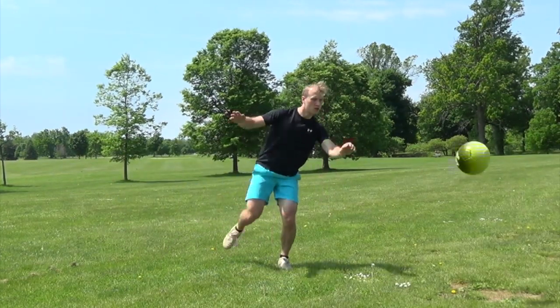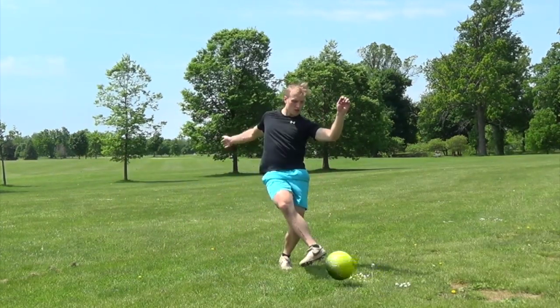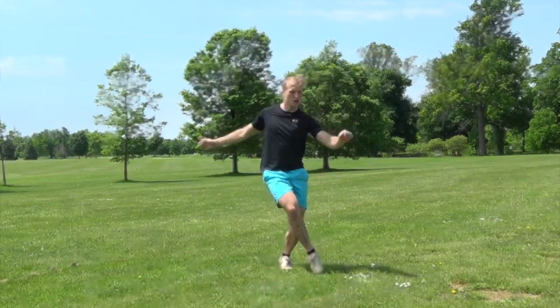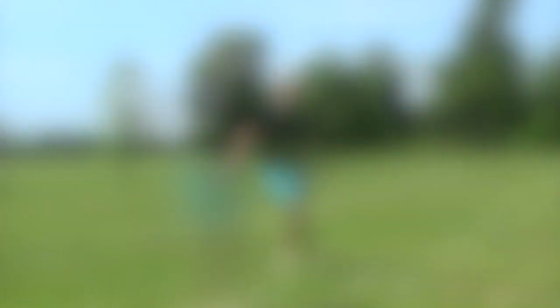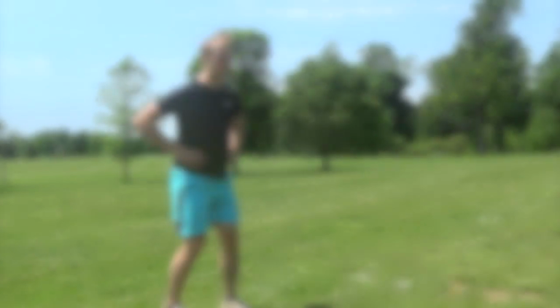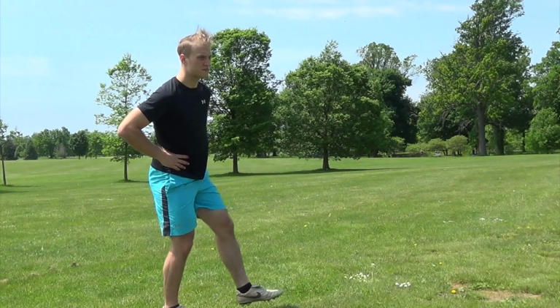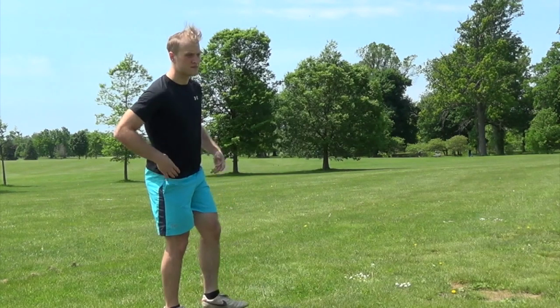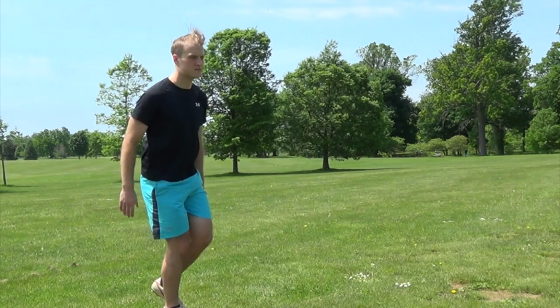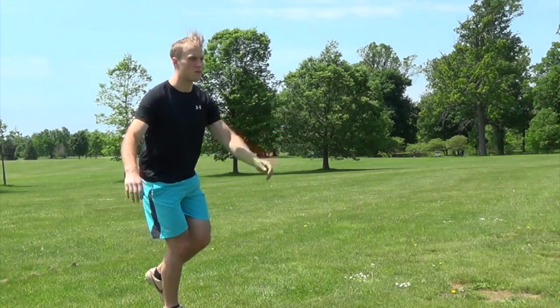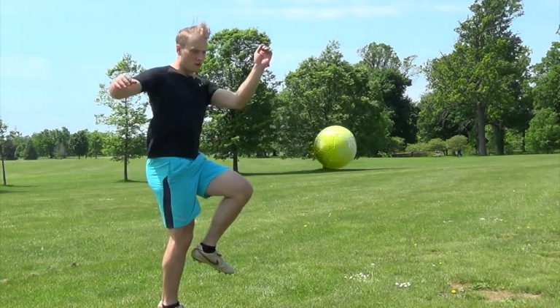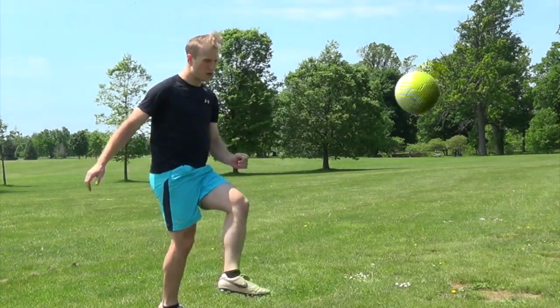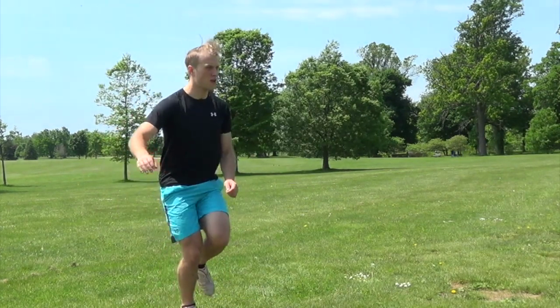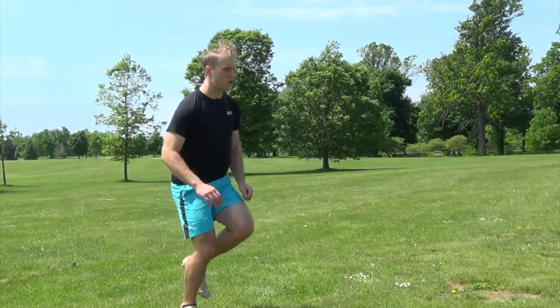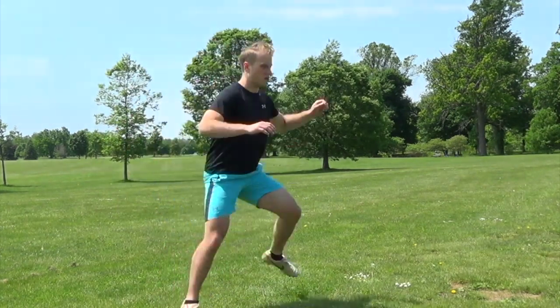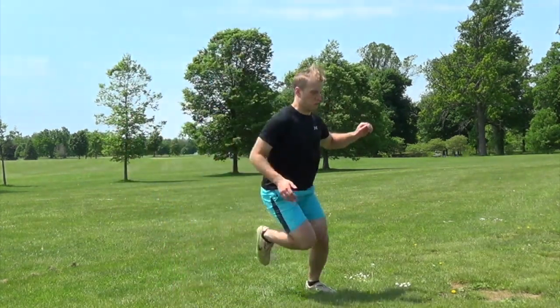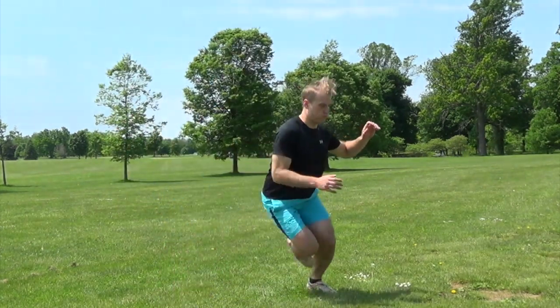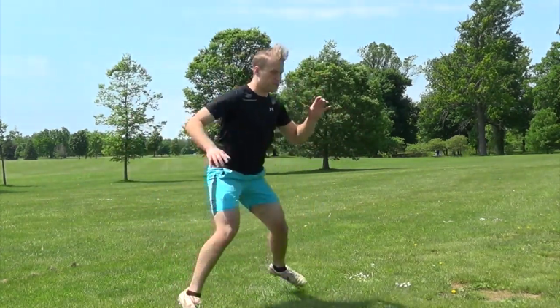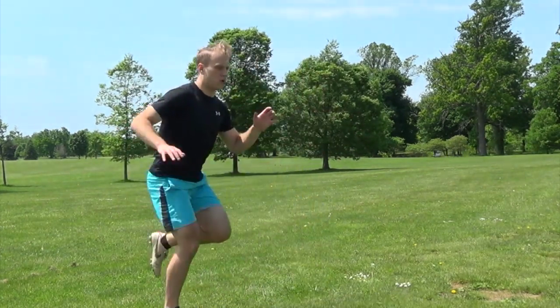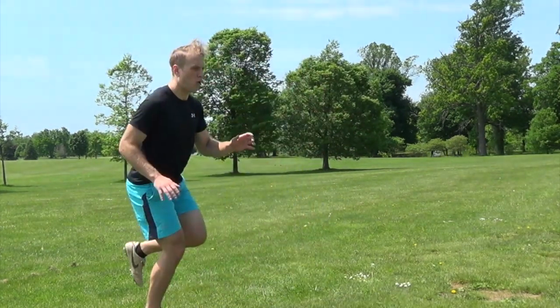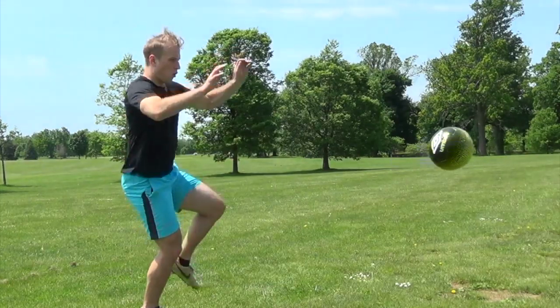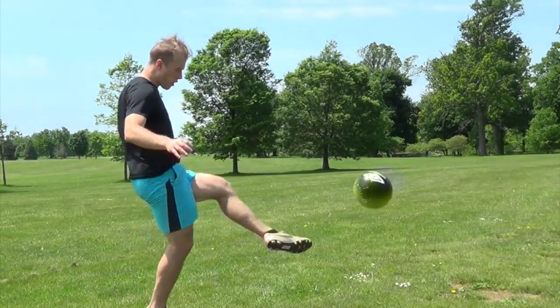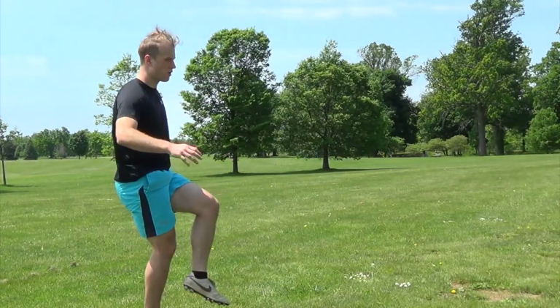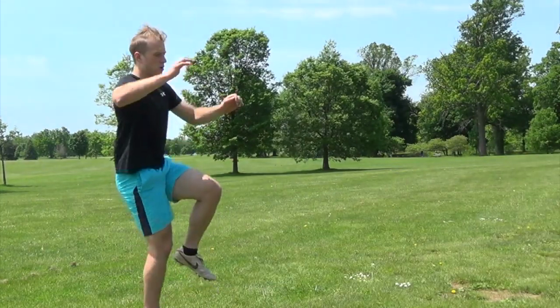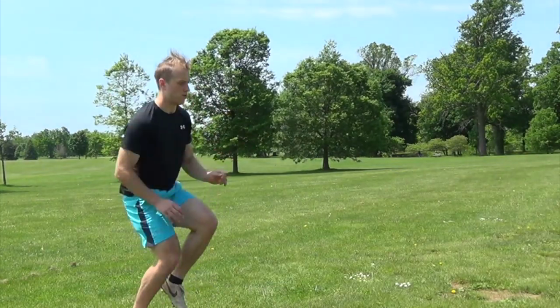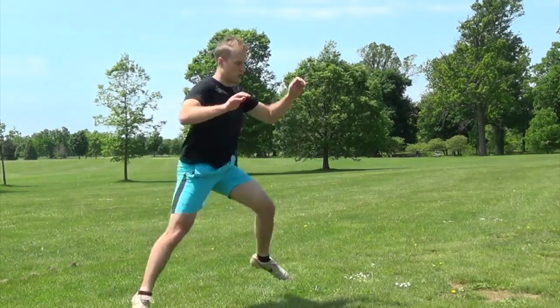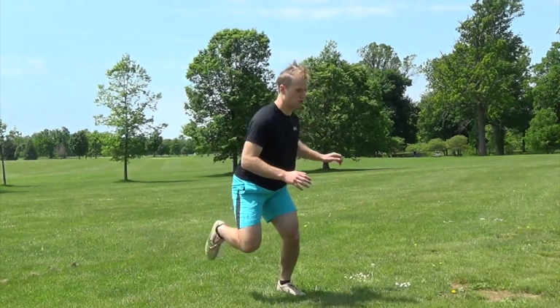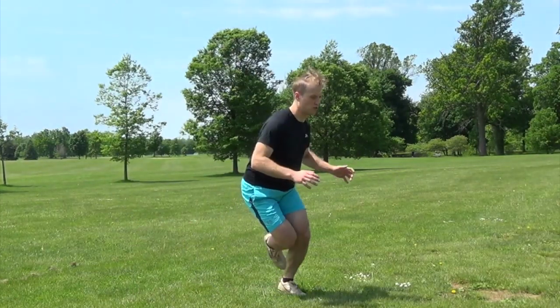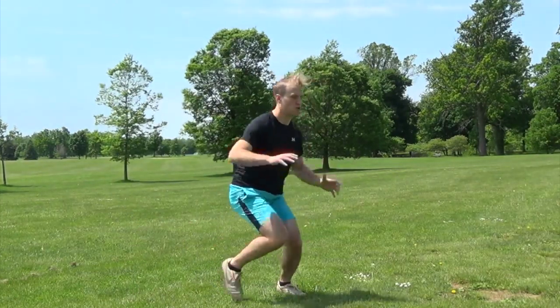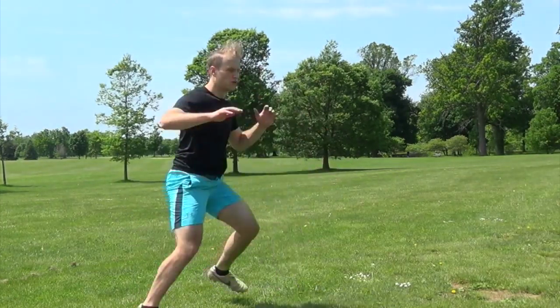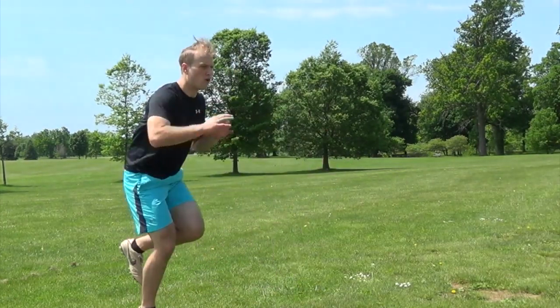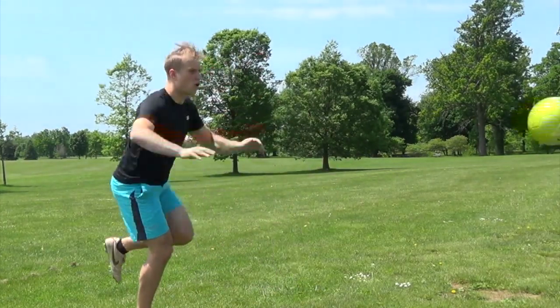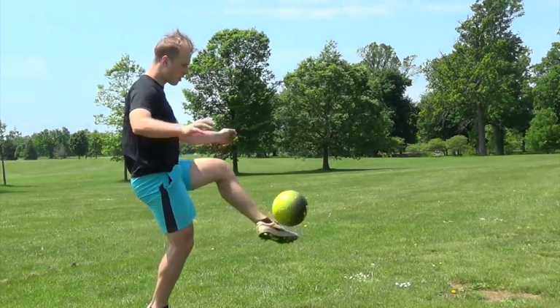Additionally, we recommend using both the dominant and non-dominant foot for volleying, to both maintain symmetrical neuromuscular training as well as working on non-dominant touch.